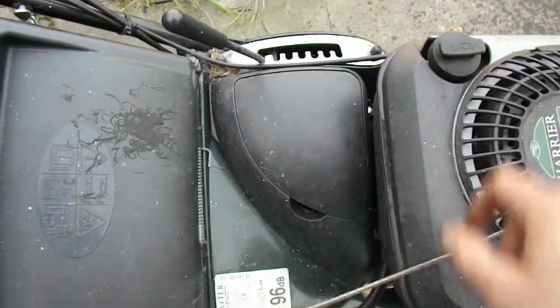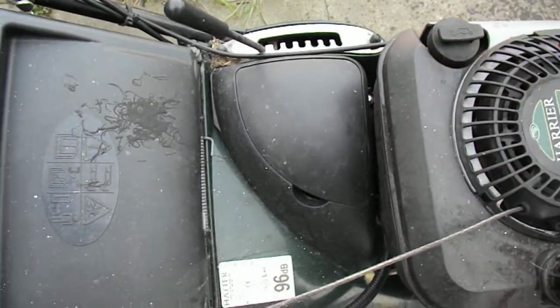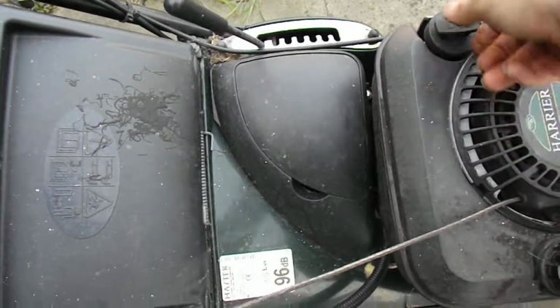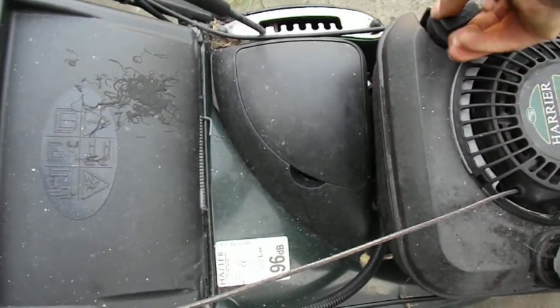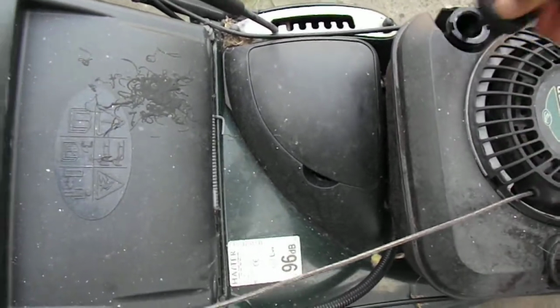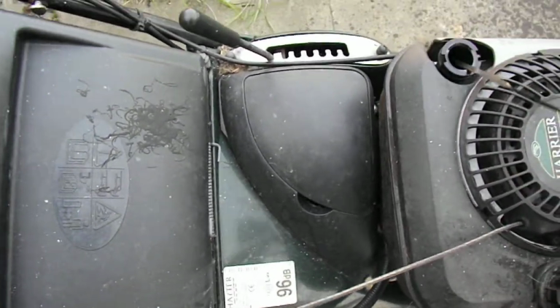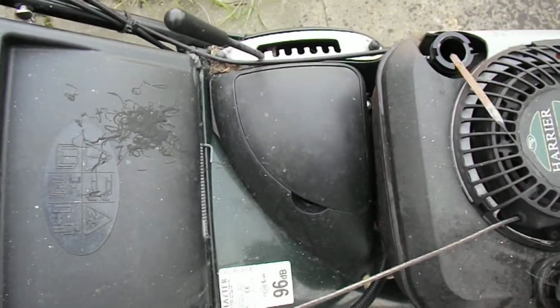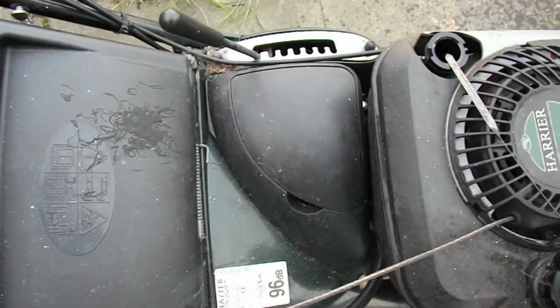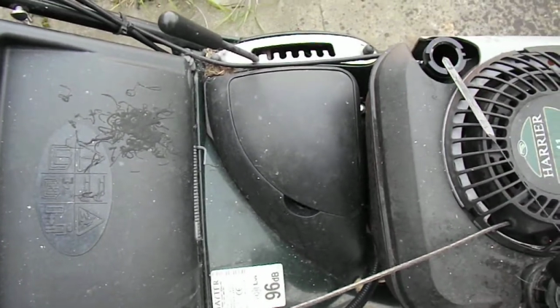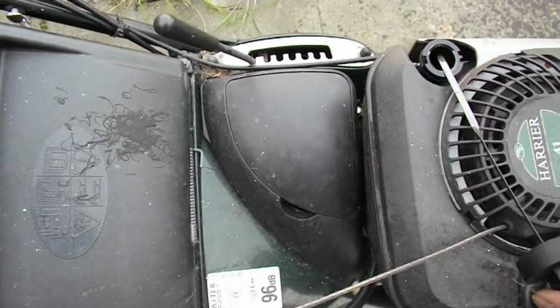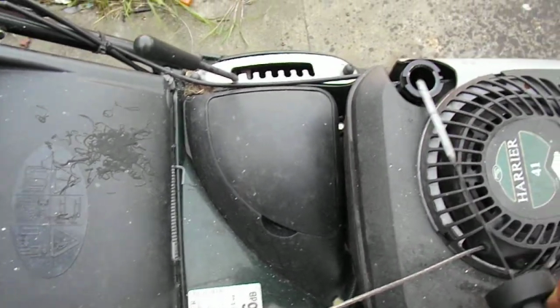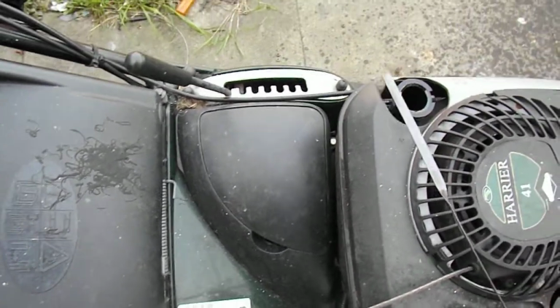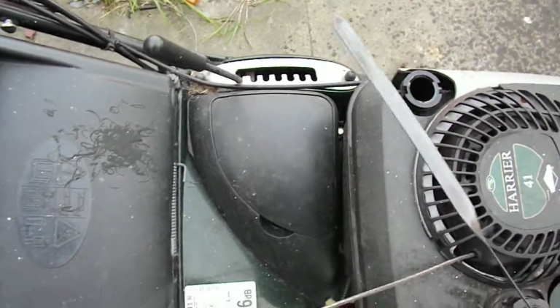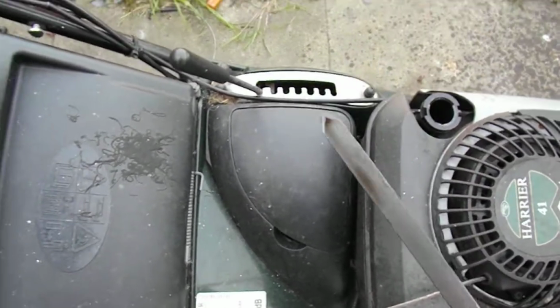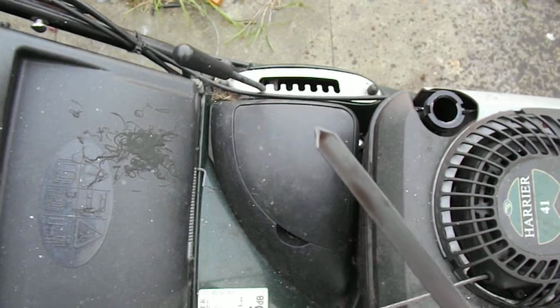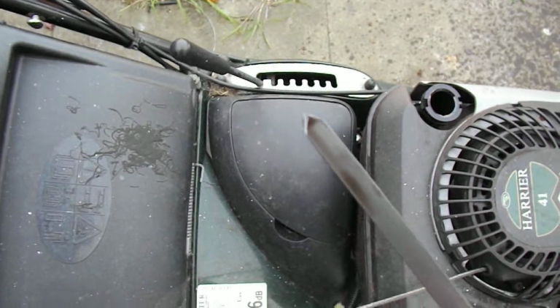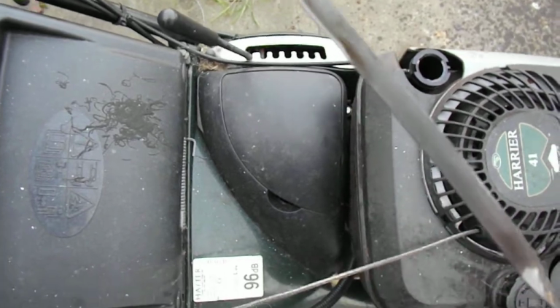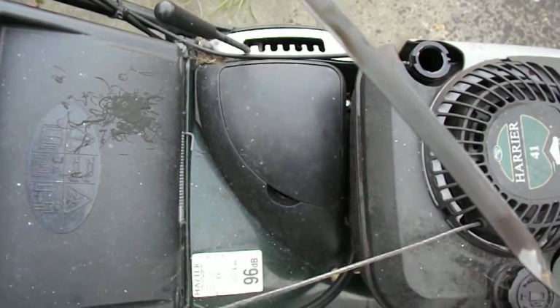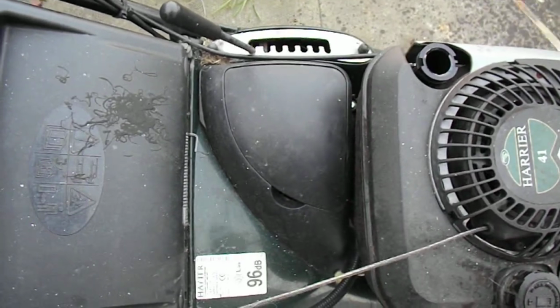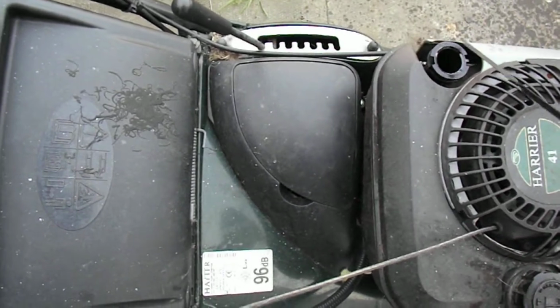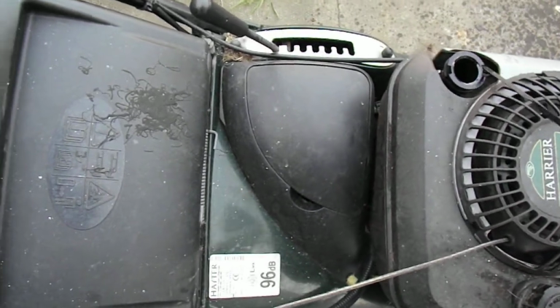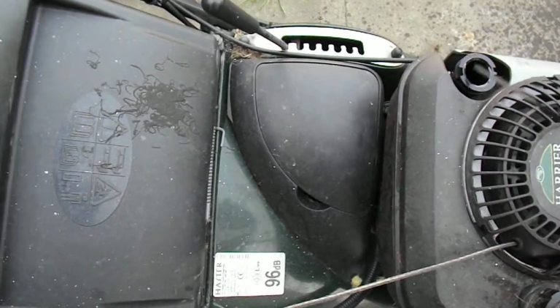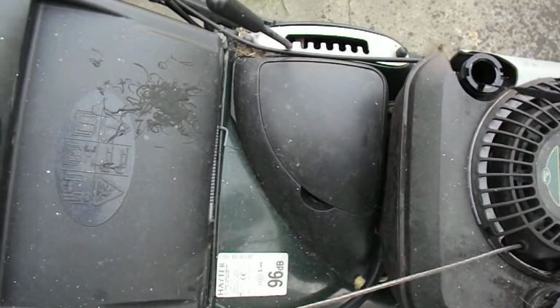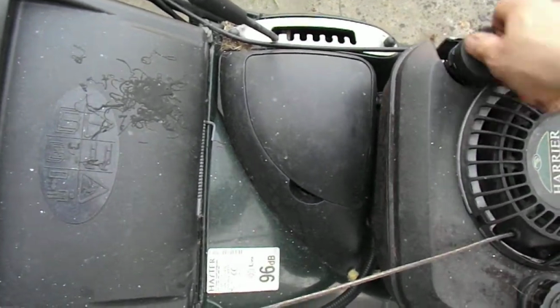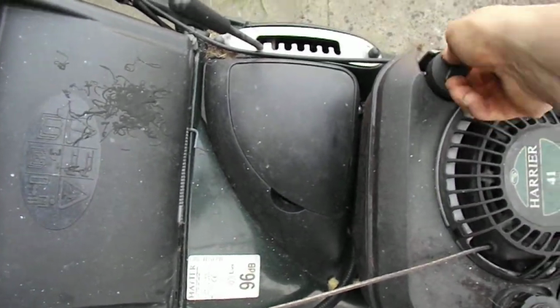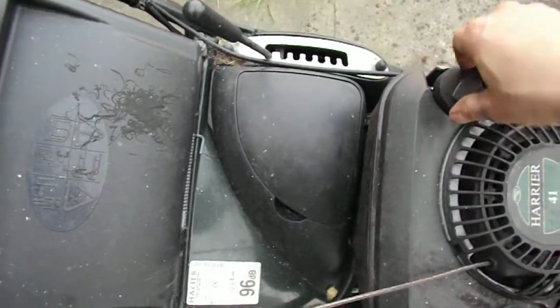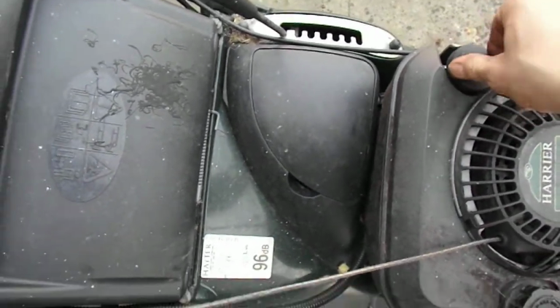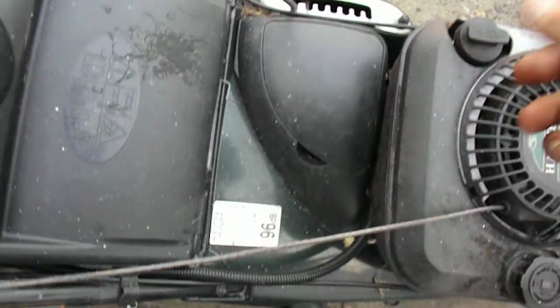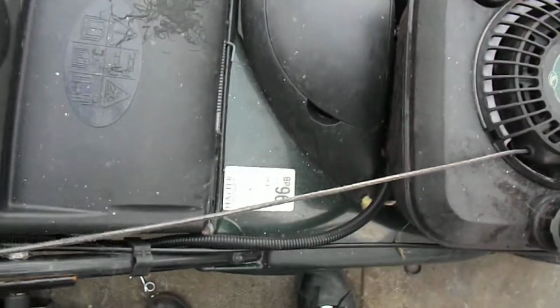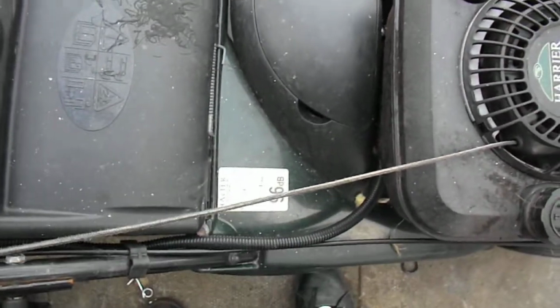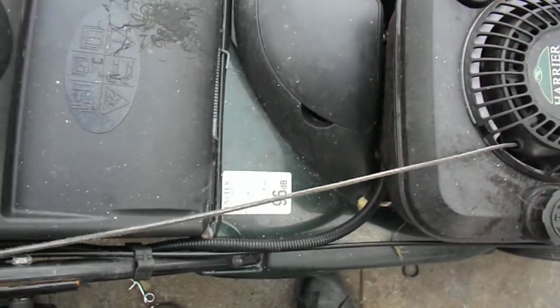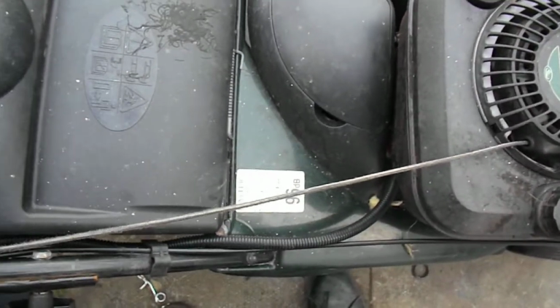It has got oil in it, surprisingly, although they had it on its side and it's leaked a lot out. It's relatively clean, the stuff that's in there. But it does need a top up.